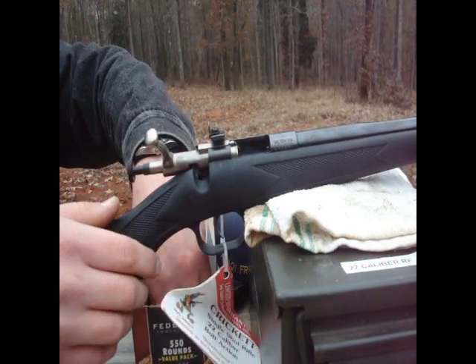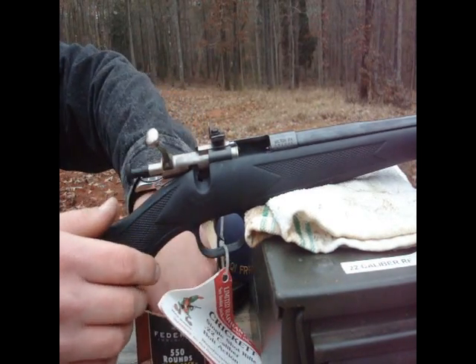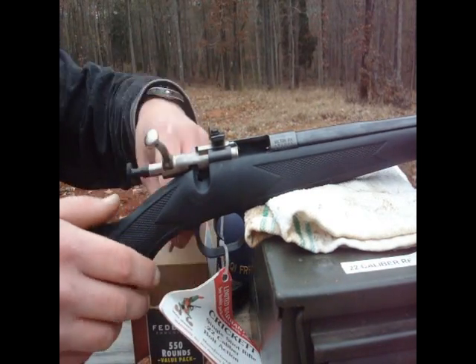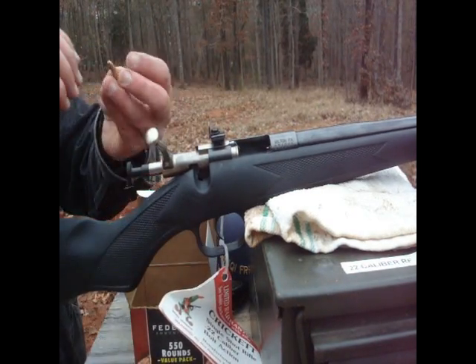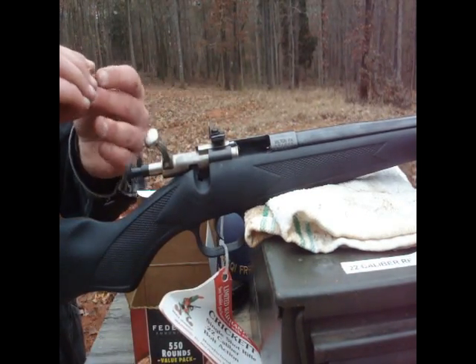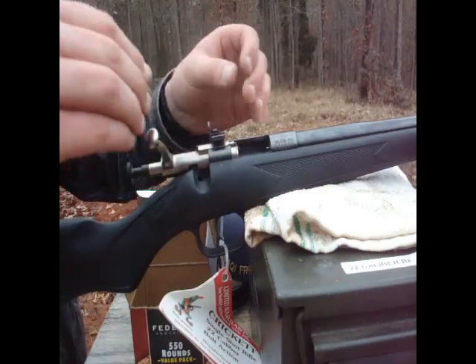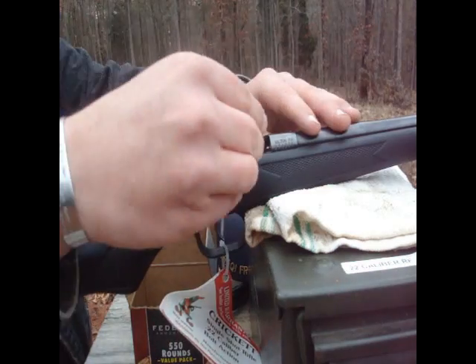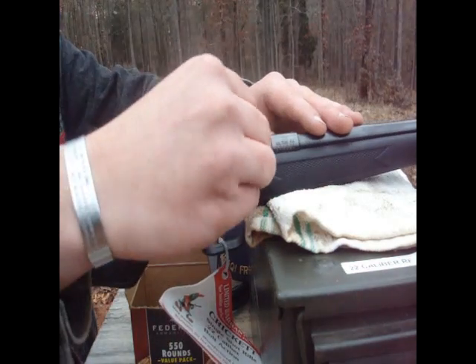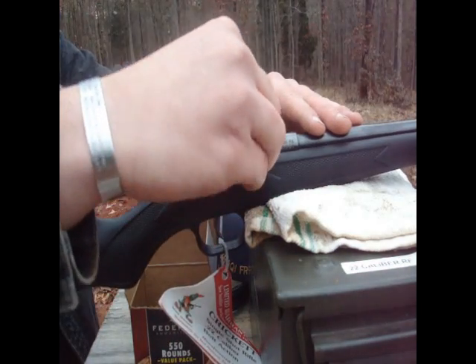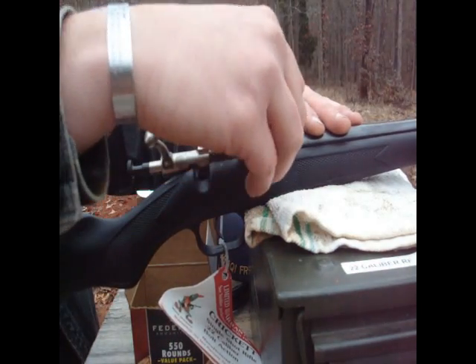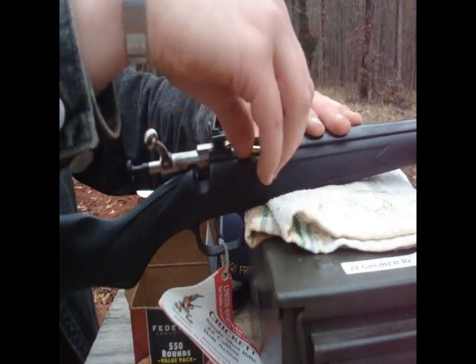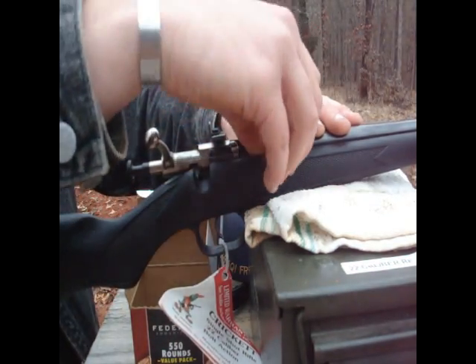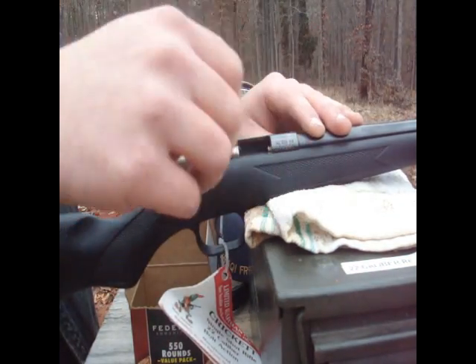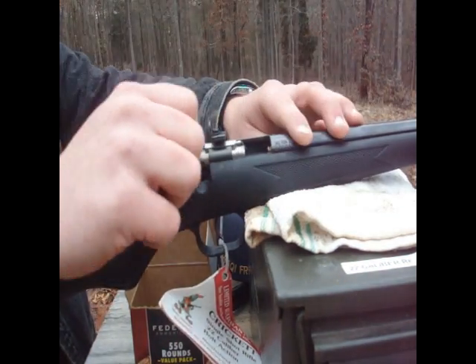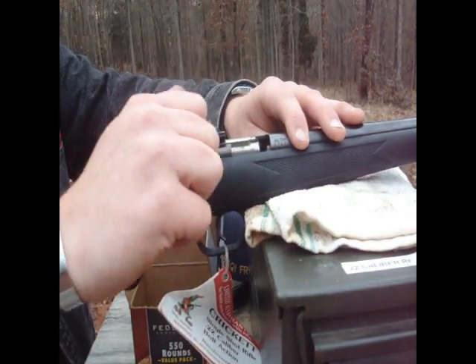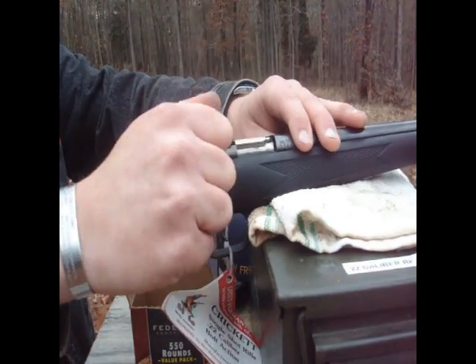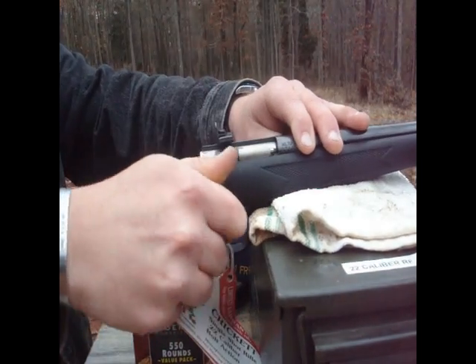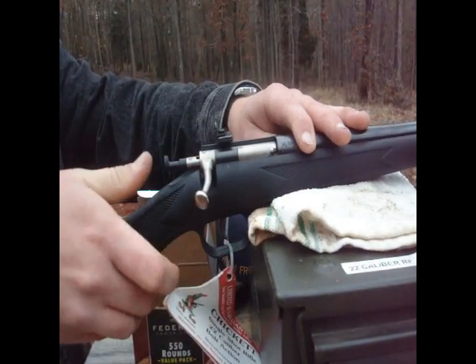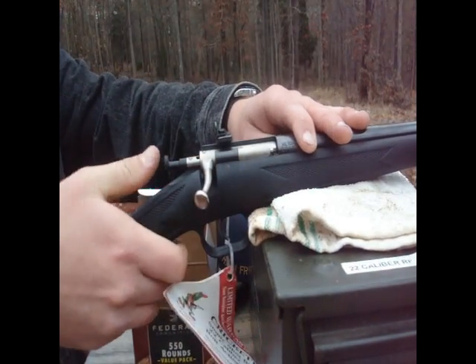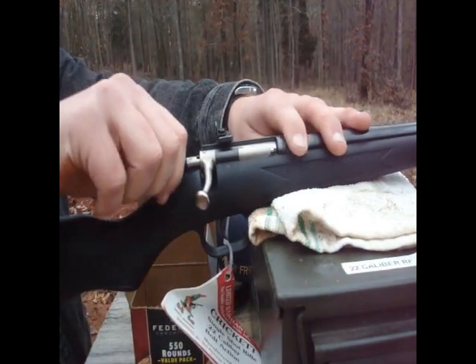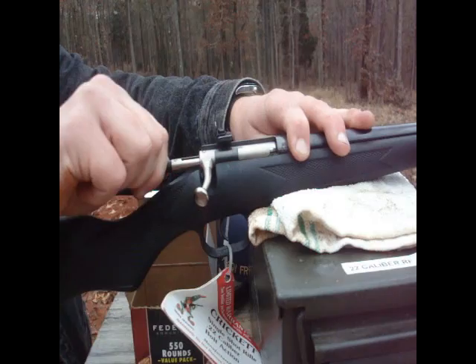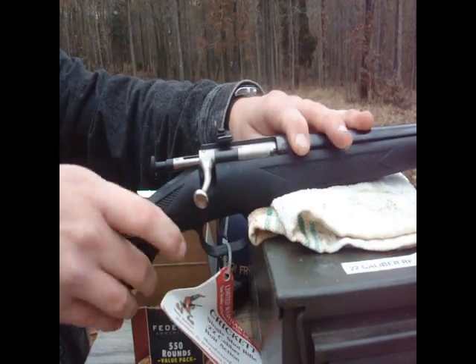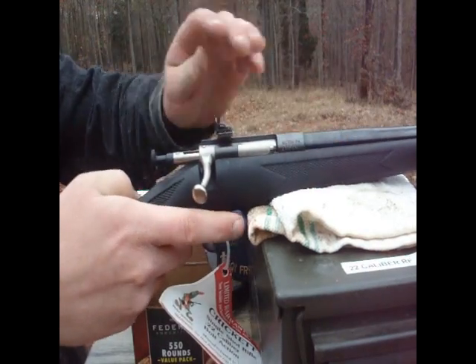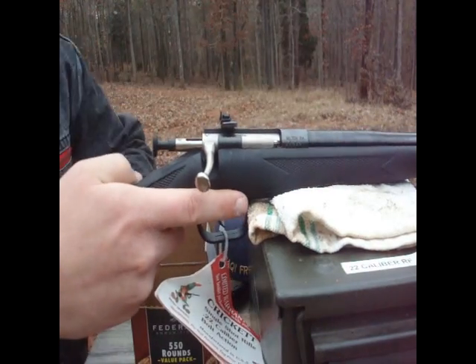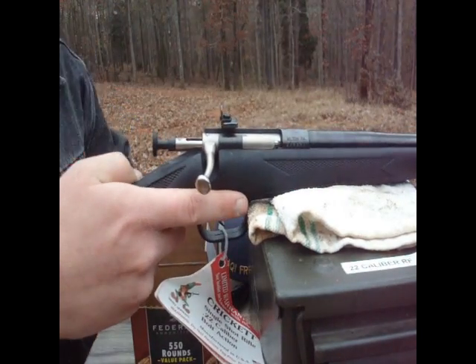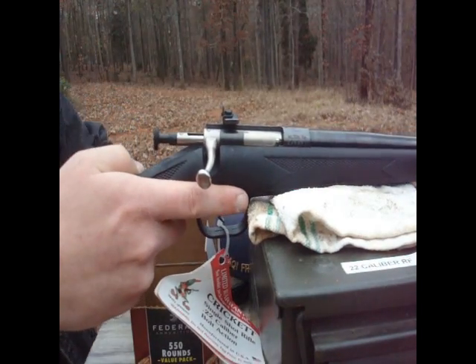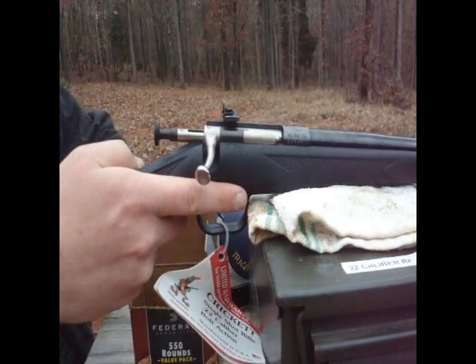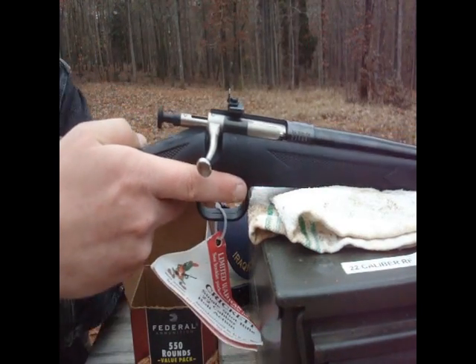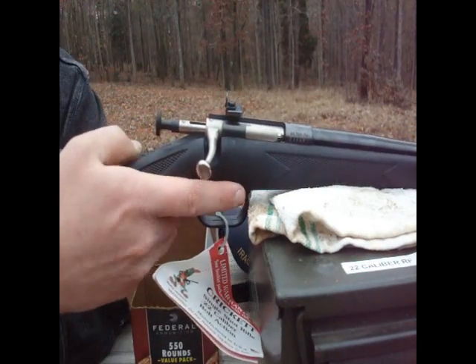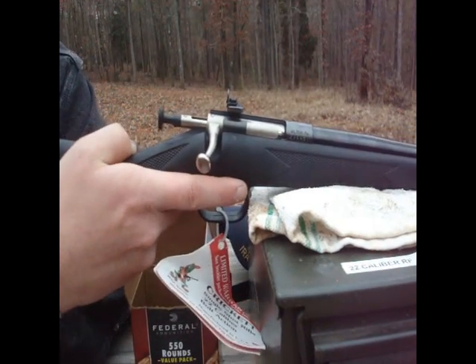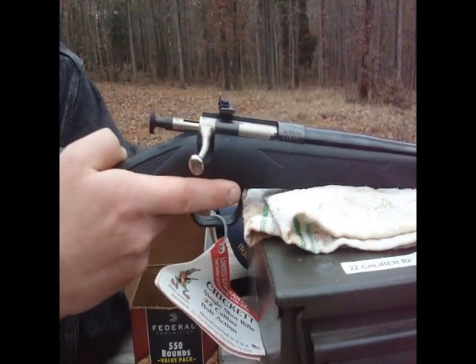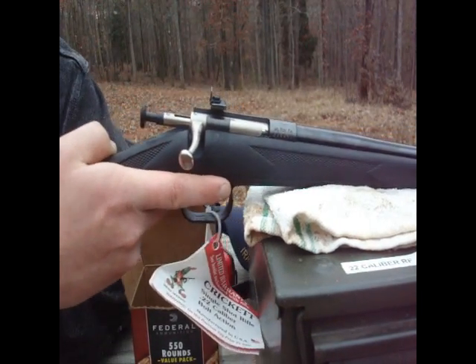Okay, to load this rifle it's easy. Put it in the chamber, close the bolt, cock the rifle, and it's ready to go. There's no manual safety.